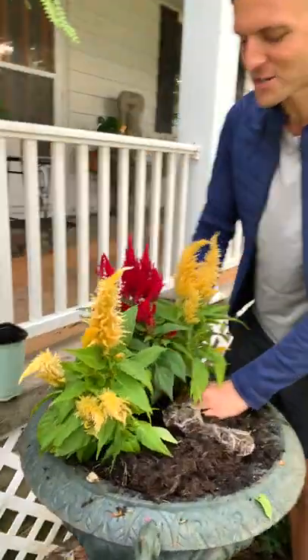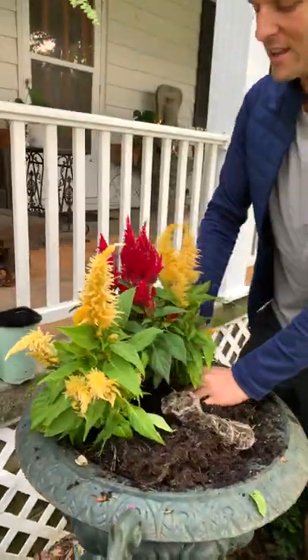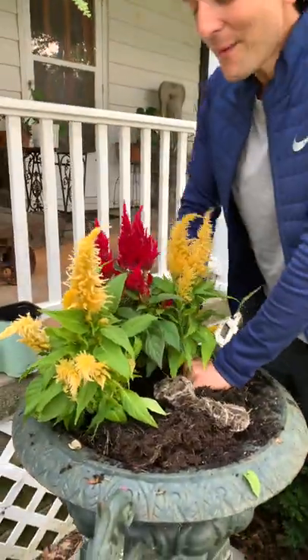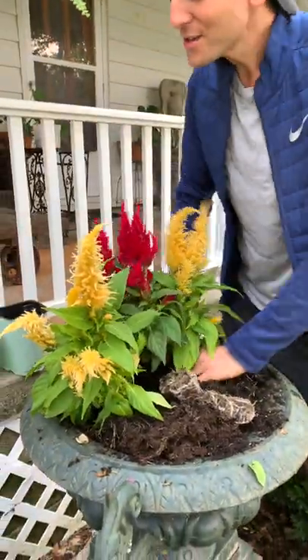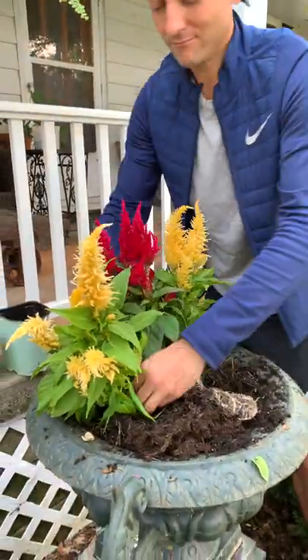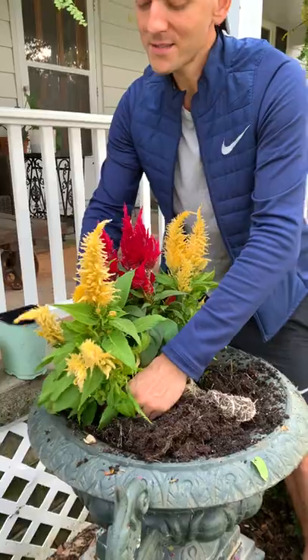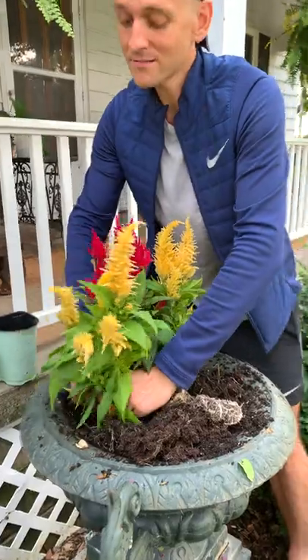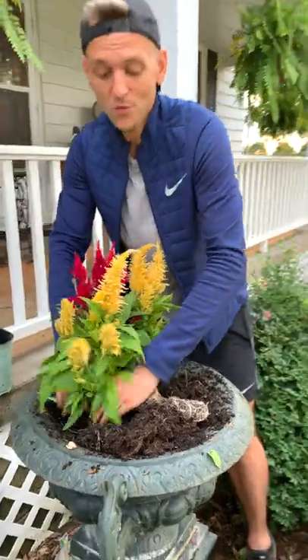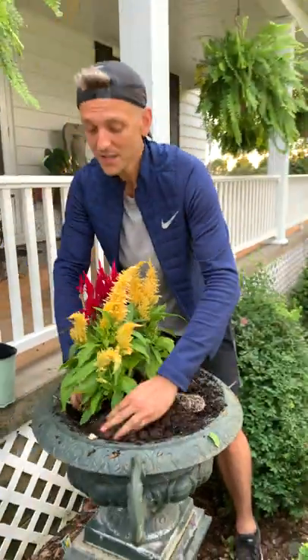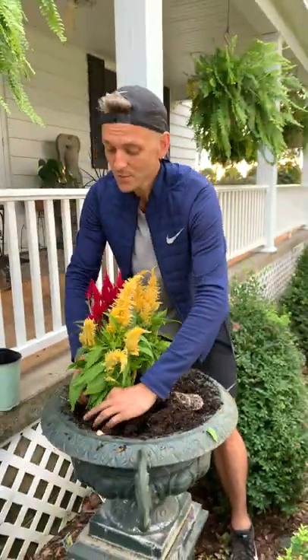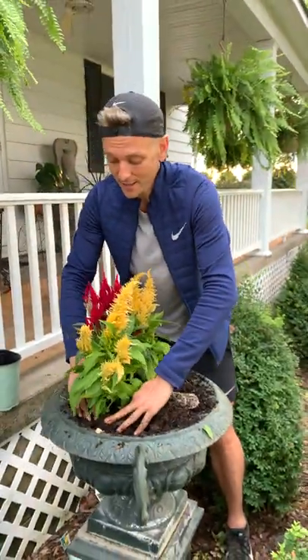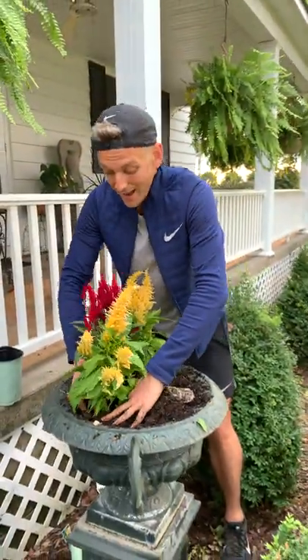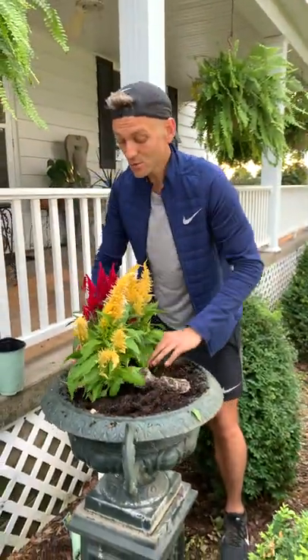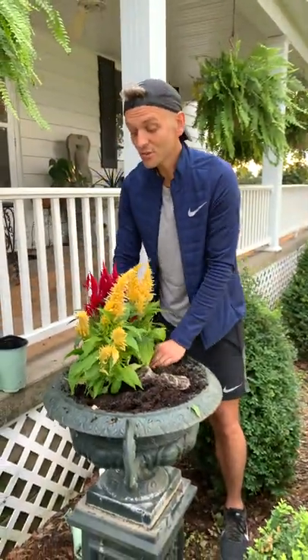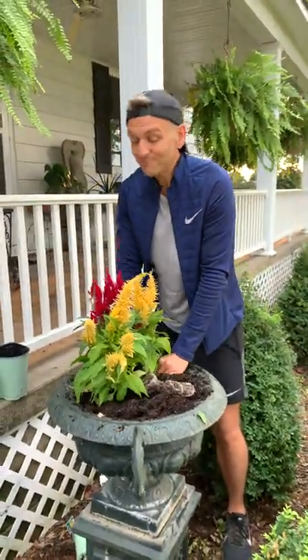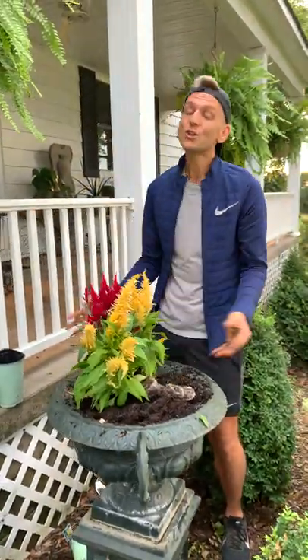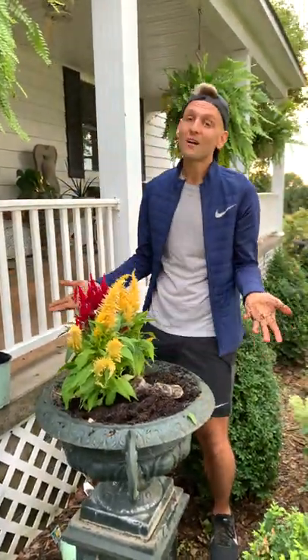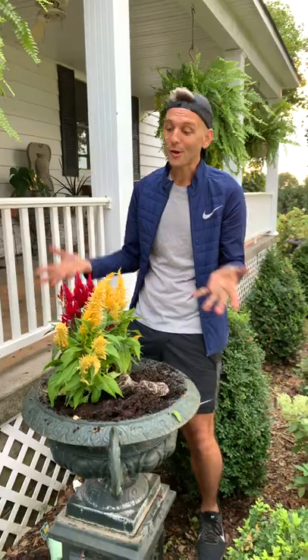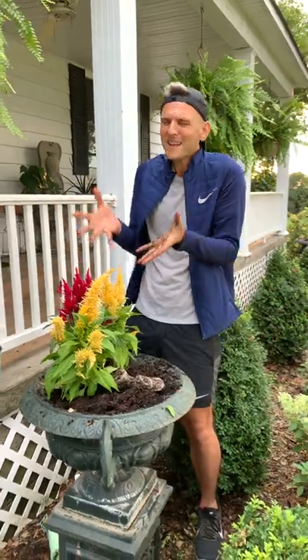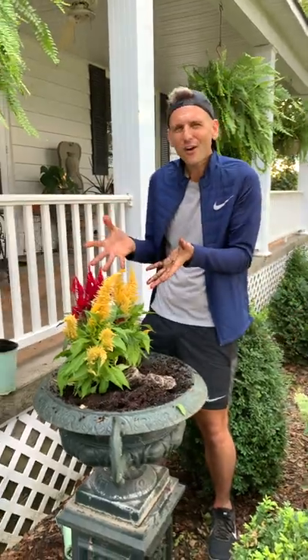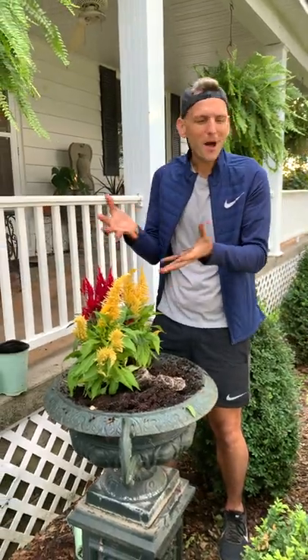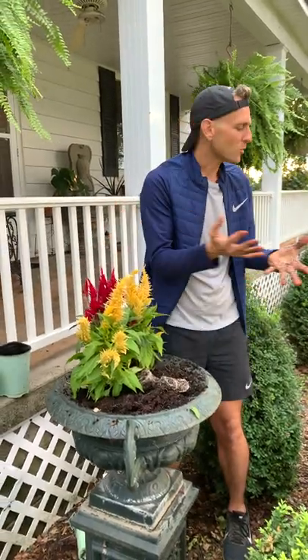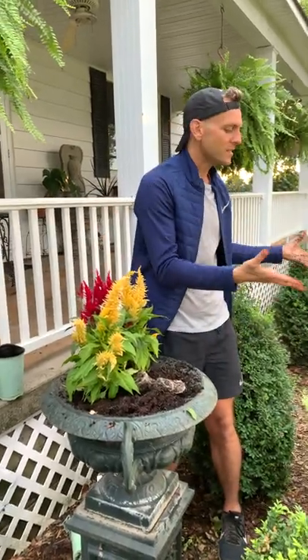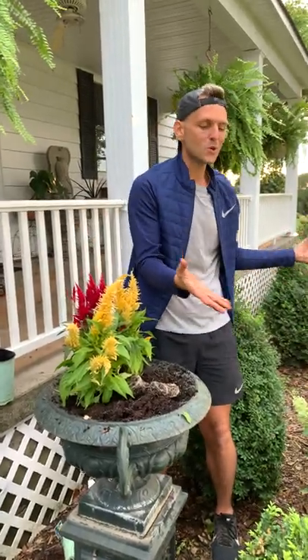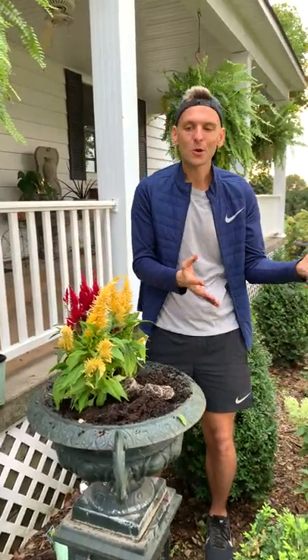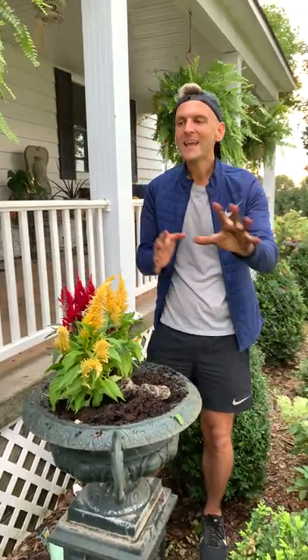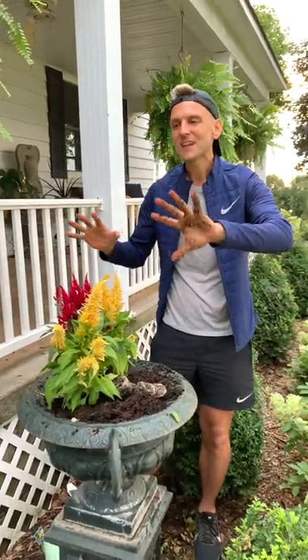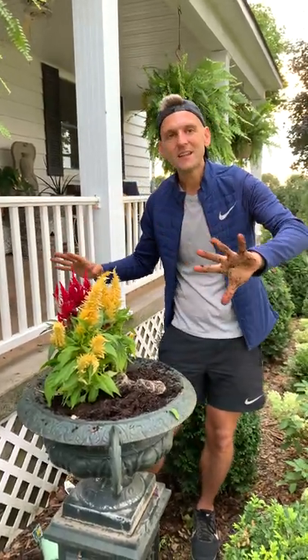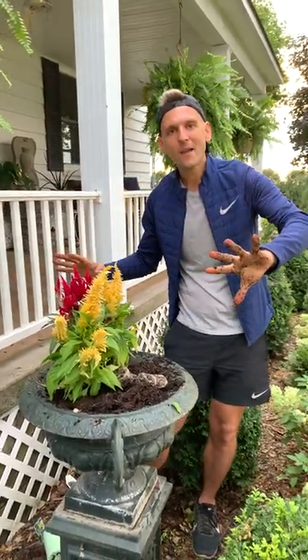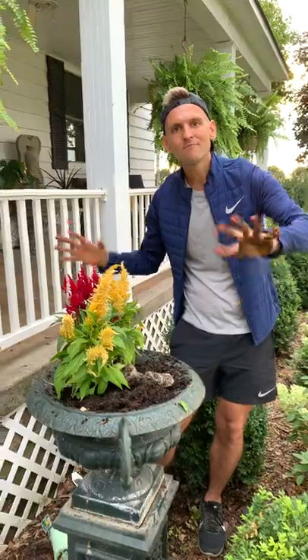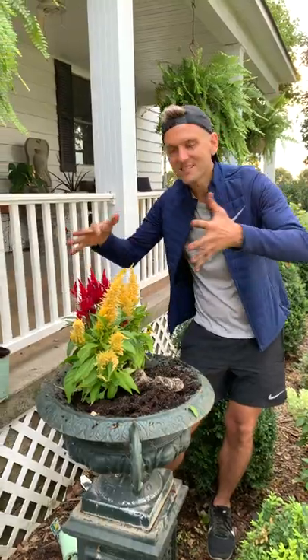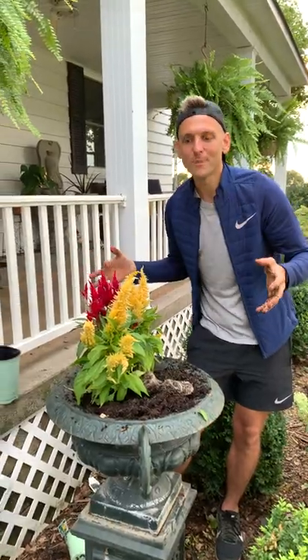You guys know this if you watch me — I'm not usually huge on color. But in the fall, that pop of color when everything else is going dormant and just fading away, this is going to look so much better.